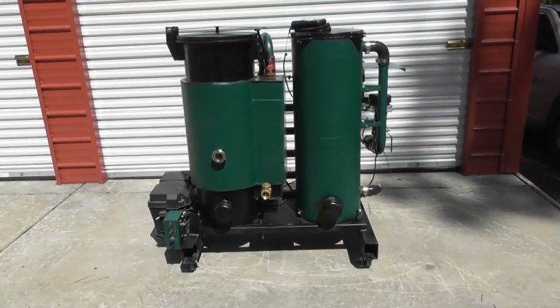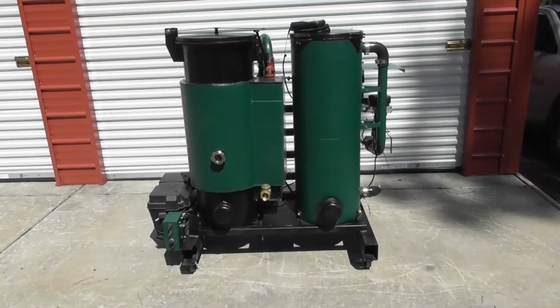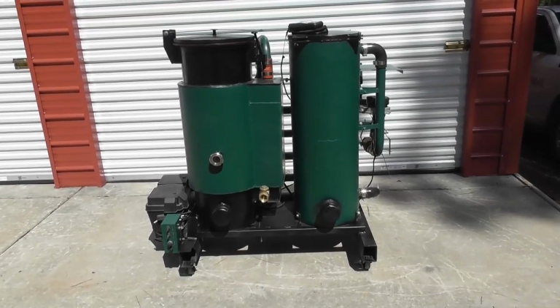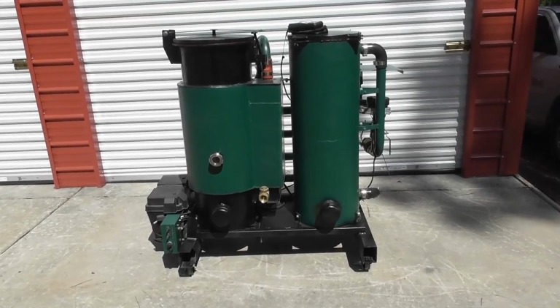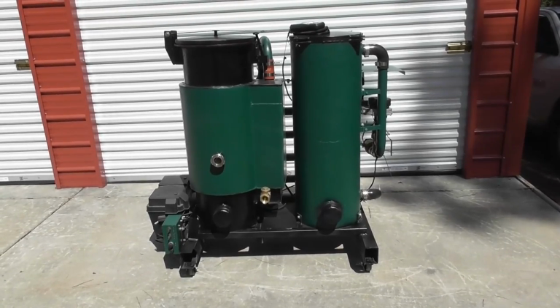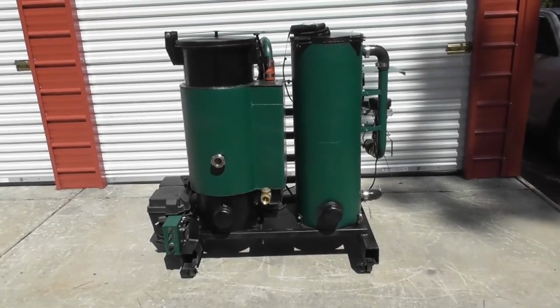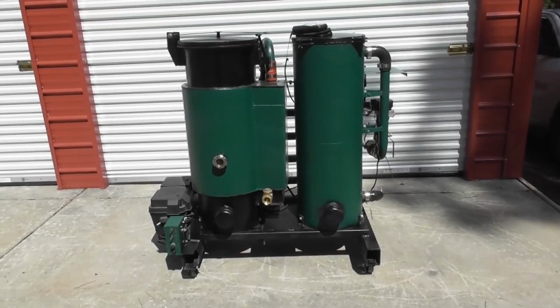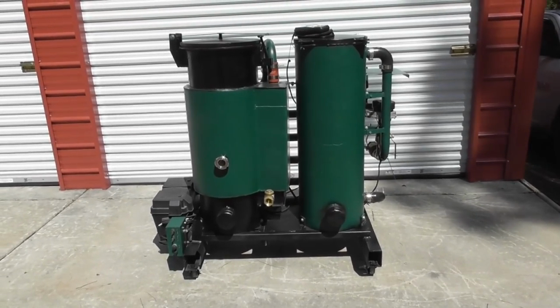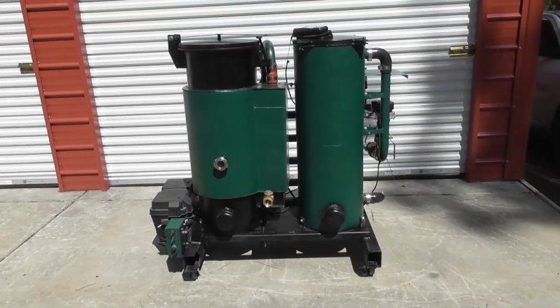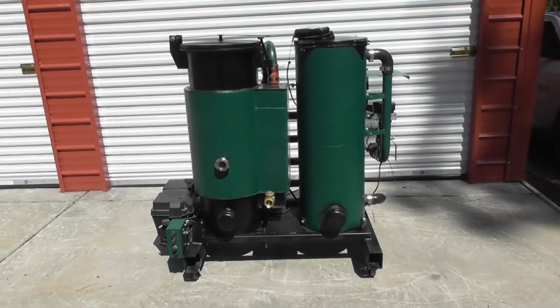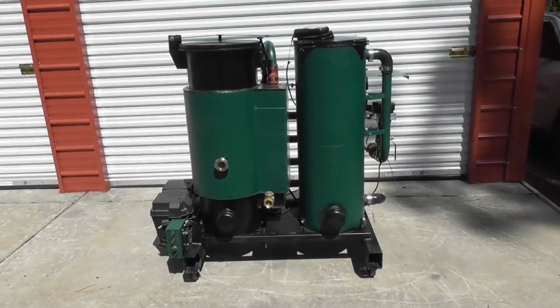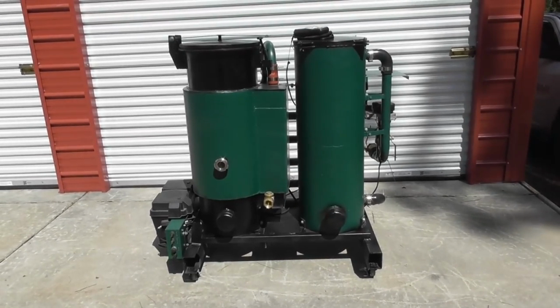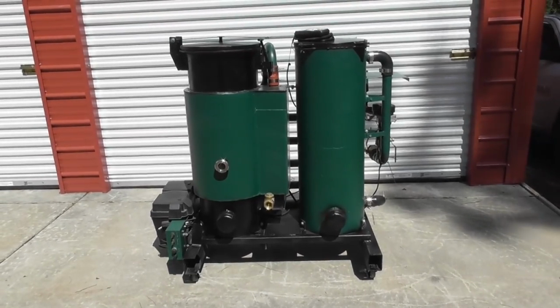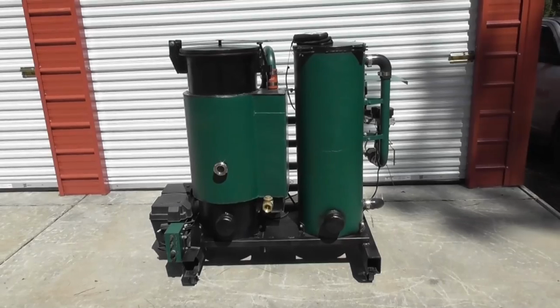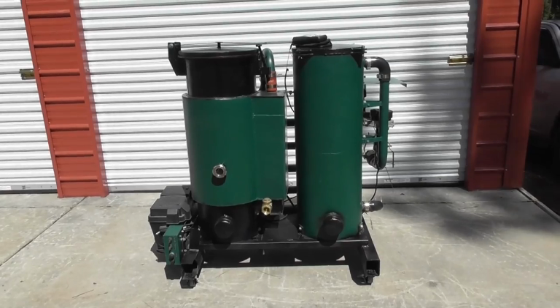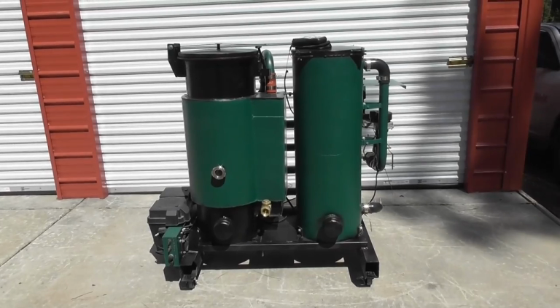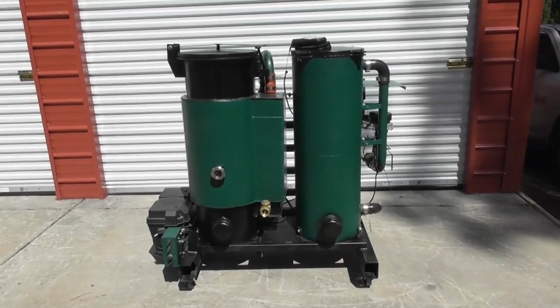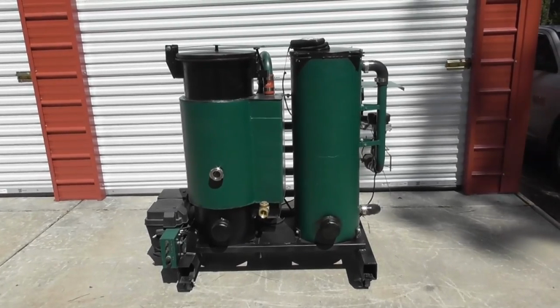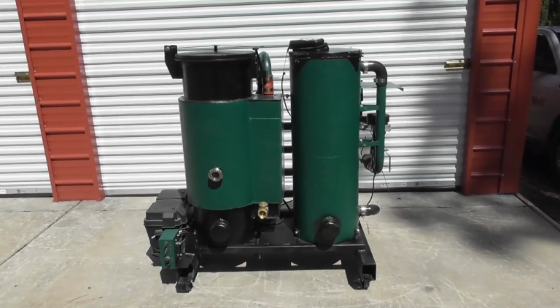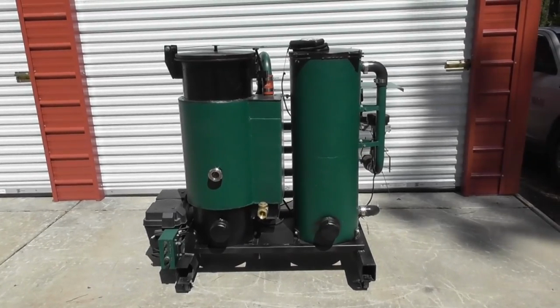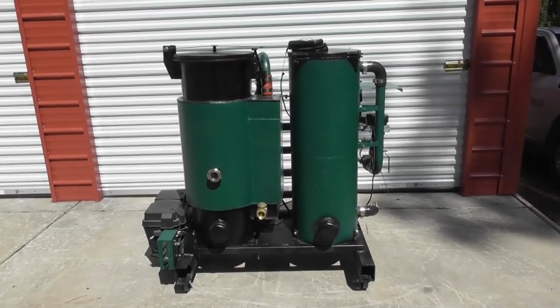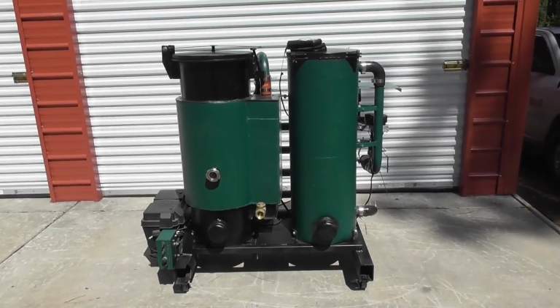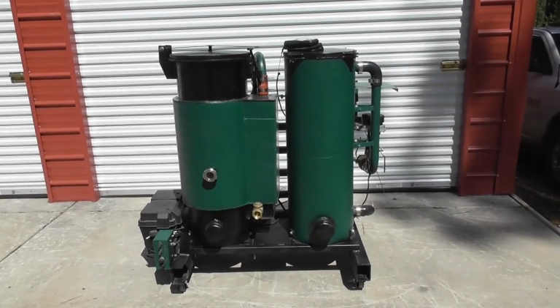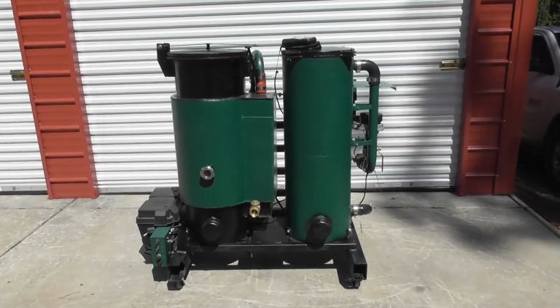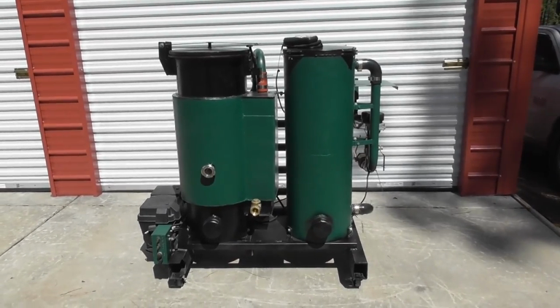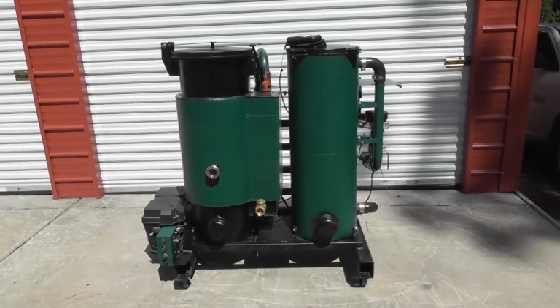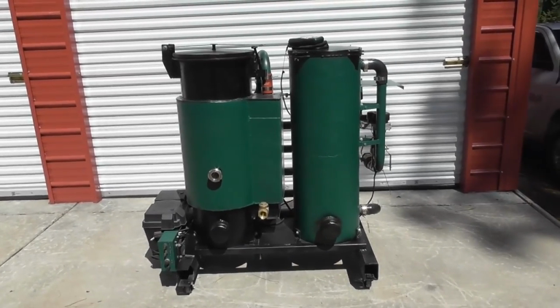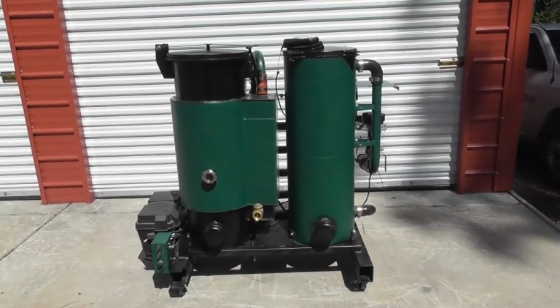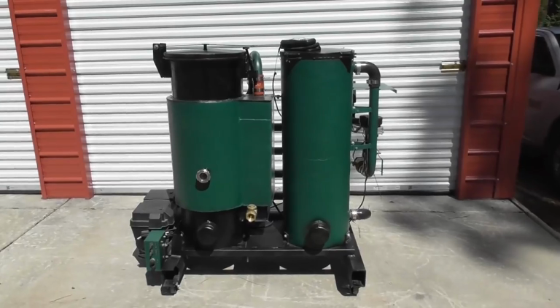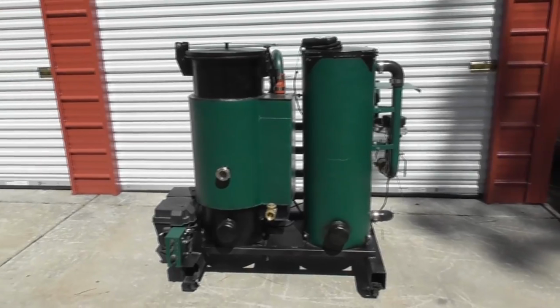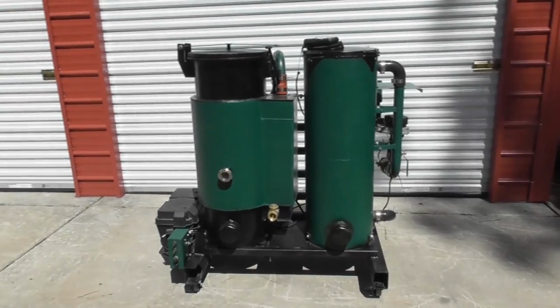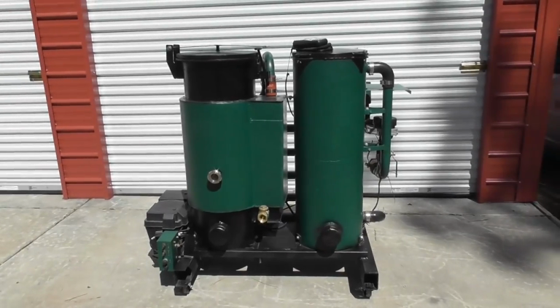Hello, everyone. Welcome back to the Wood Gas Fires Builders Workshop. As we continue on our new series for 2022, we're going to go through what we're going to be covering this year.